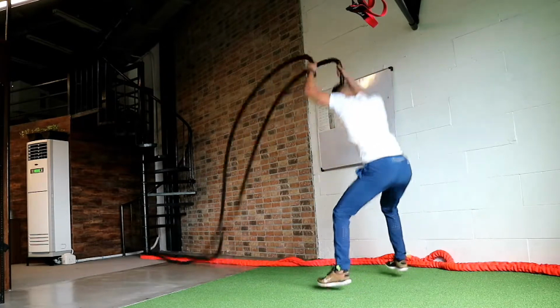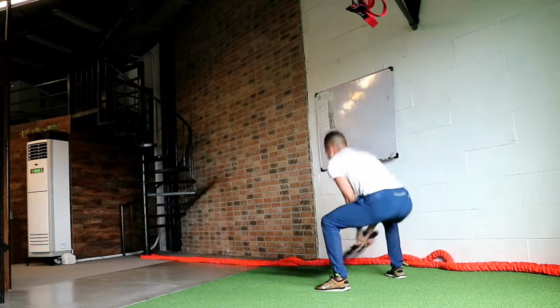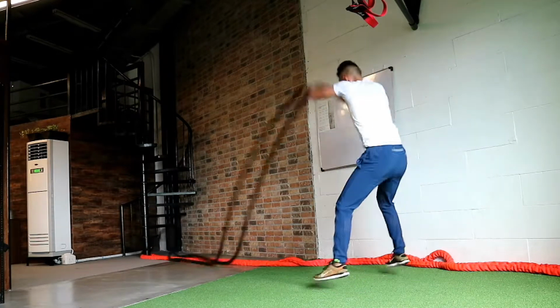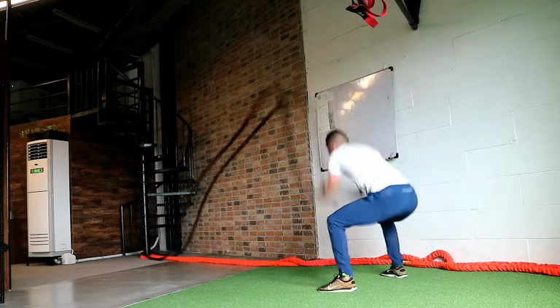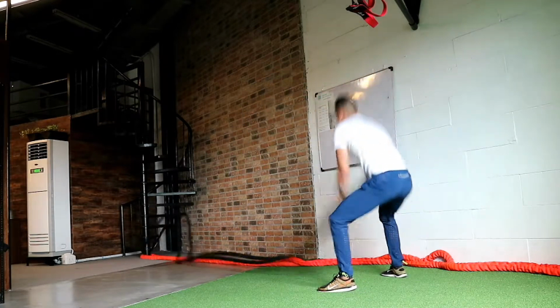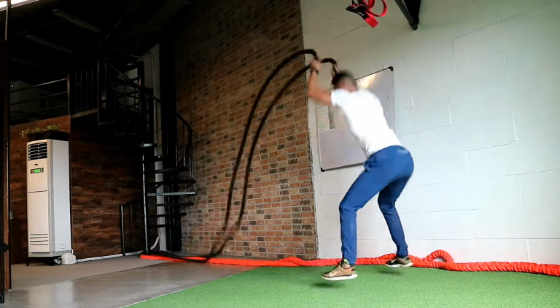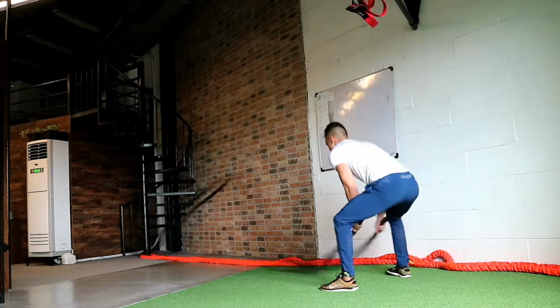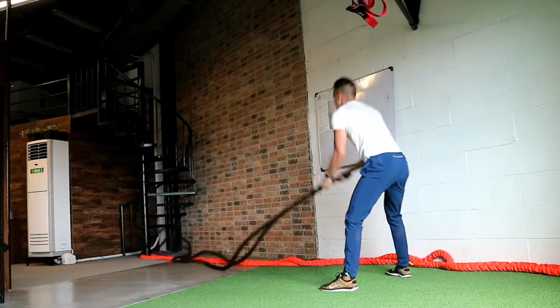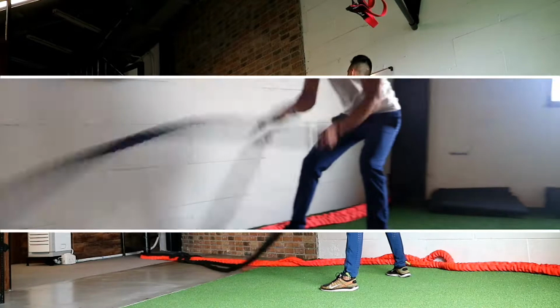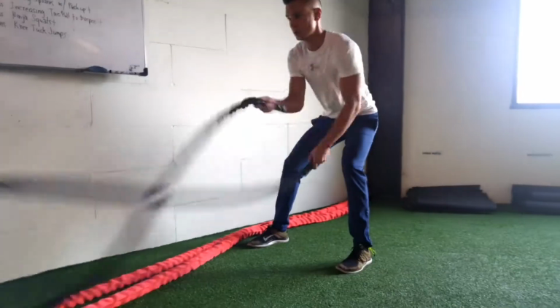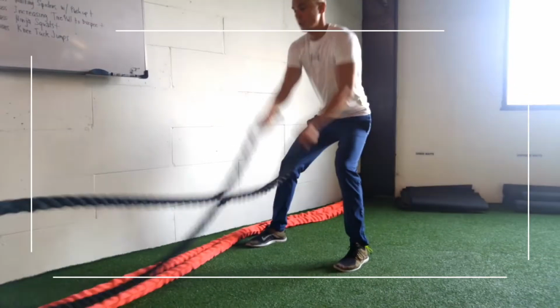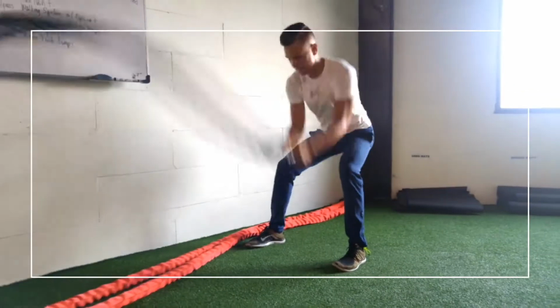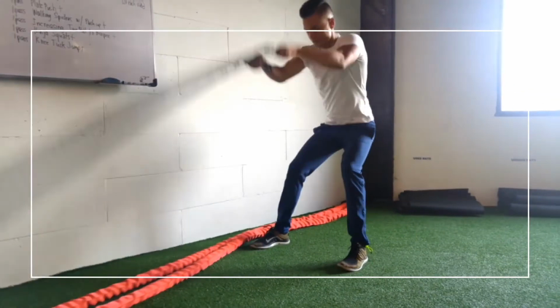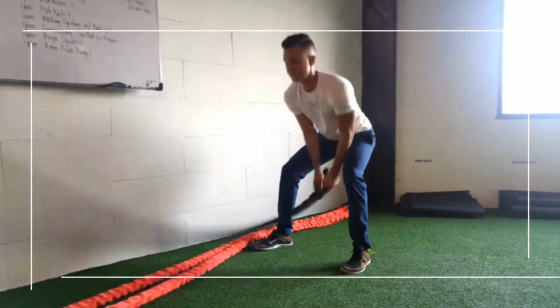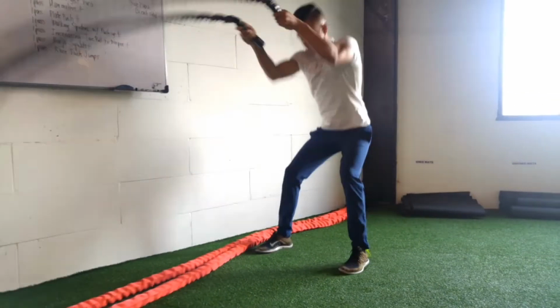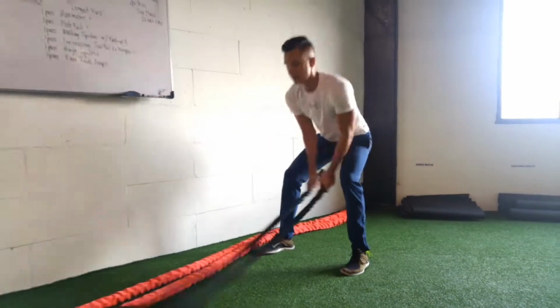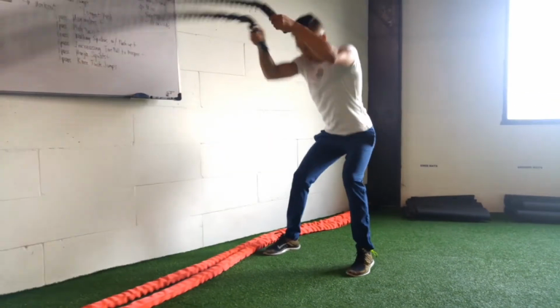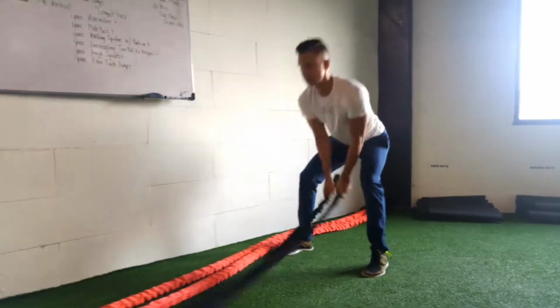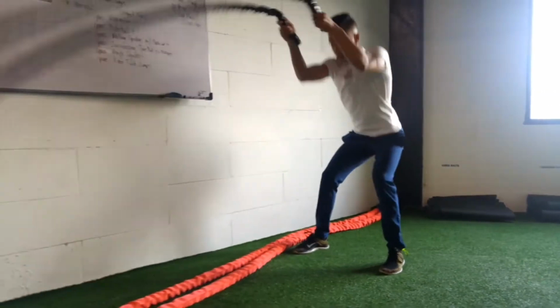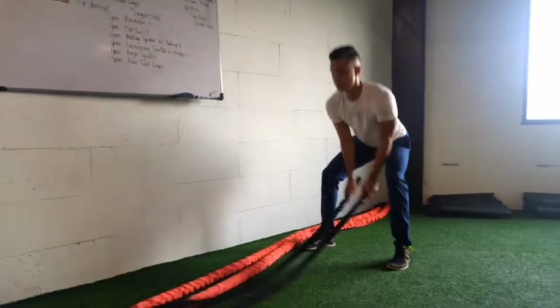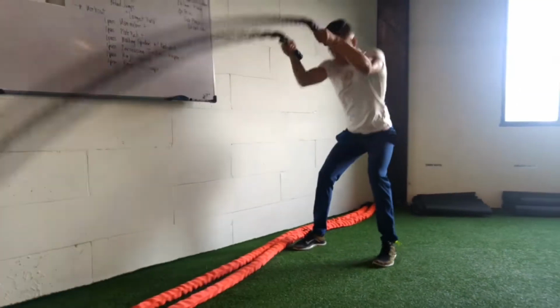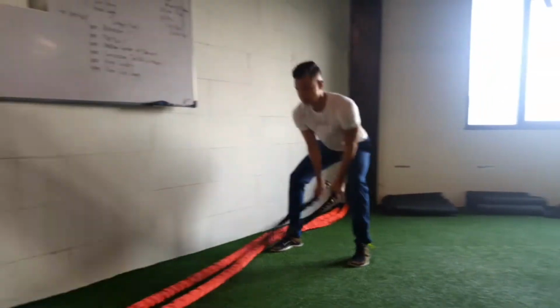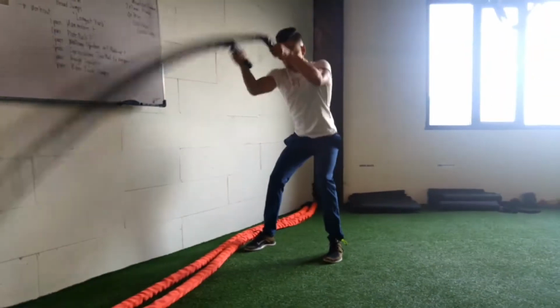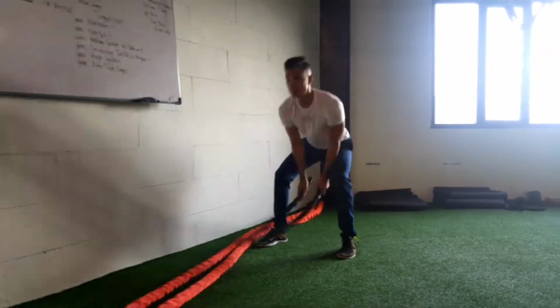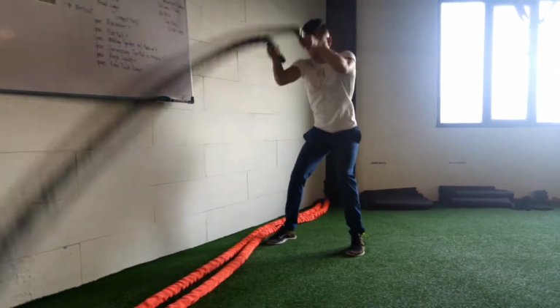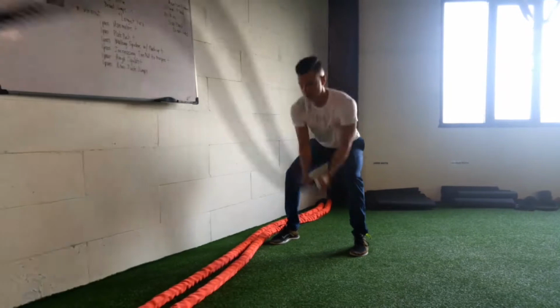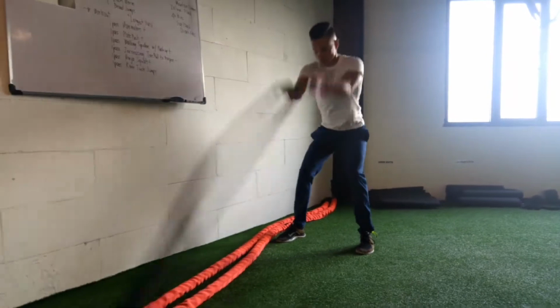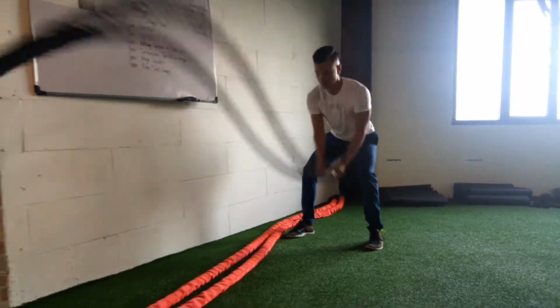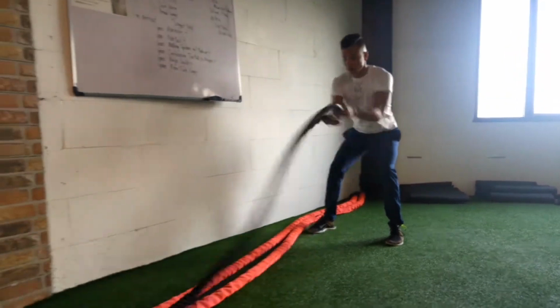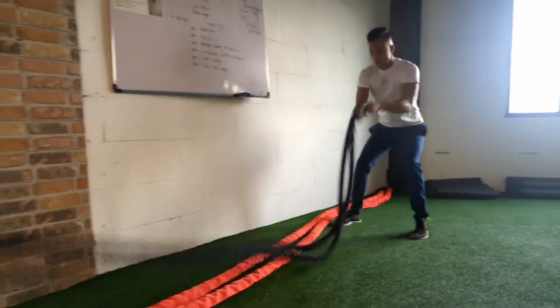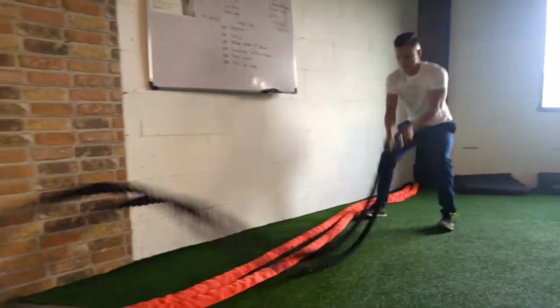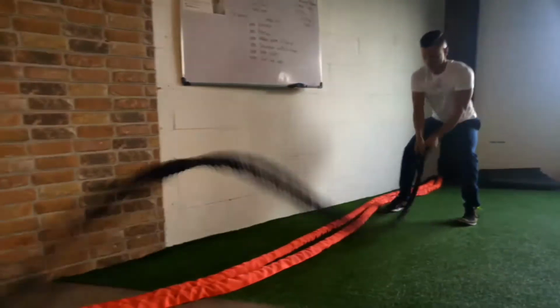This is something you can try — even jumping big waves. Give this a try and you'll see the same exercises just done in different waves makes a big difference.